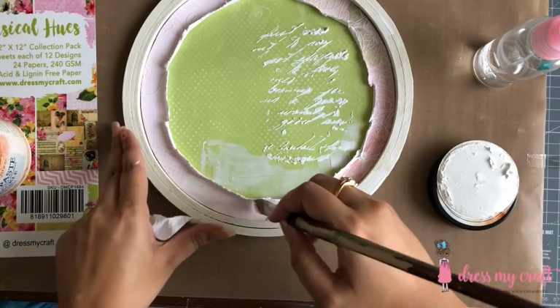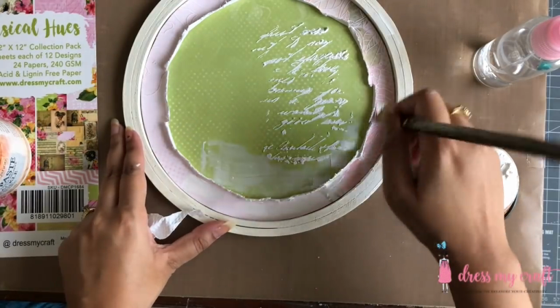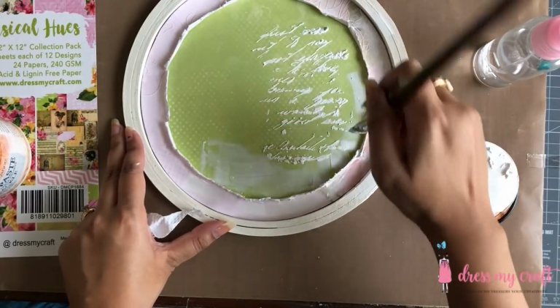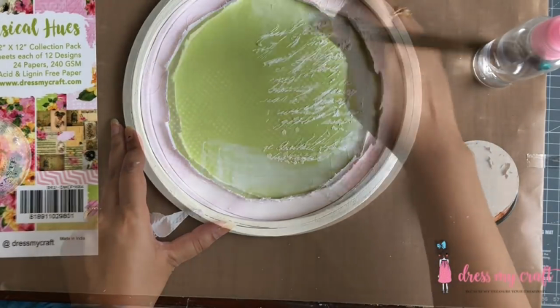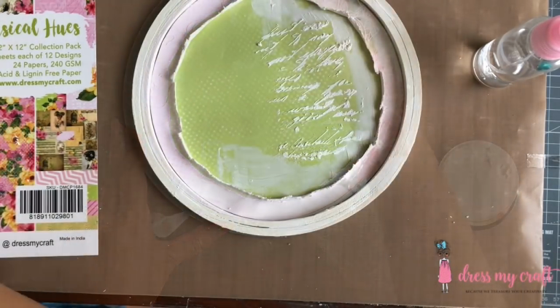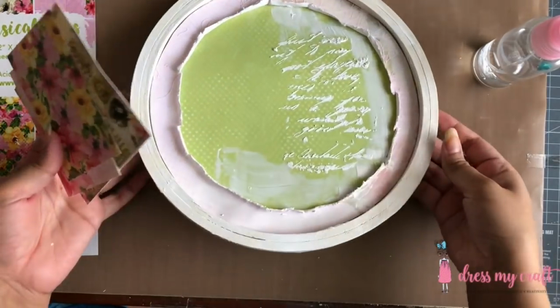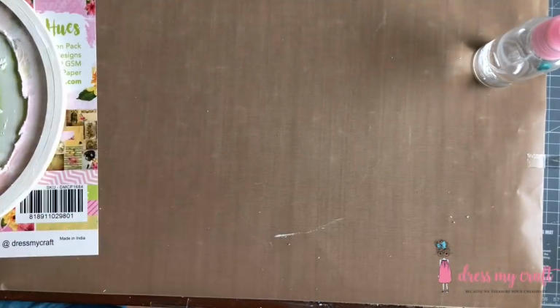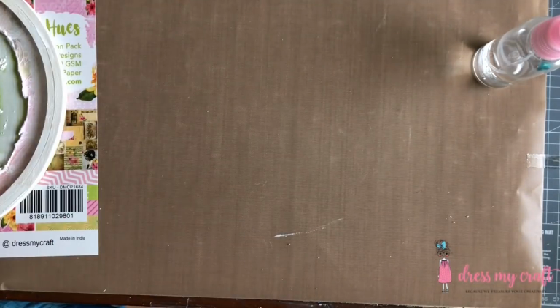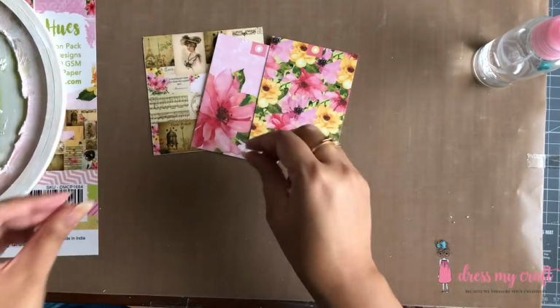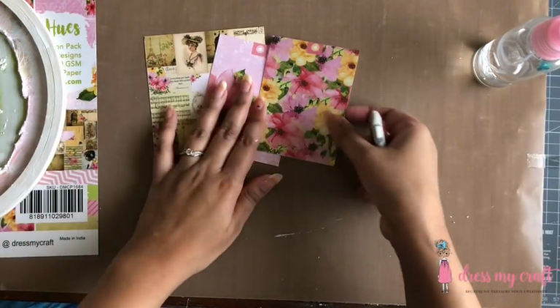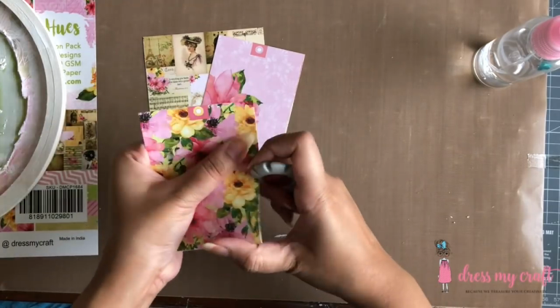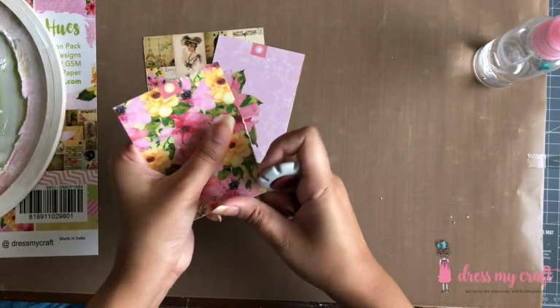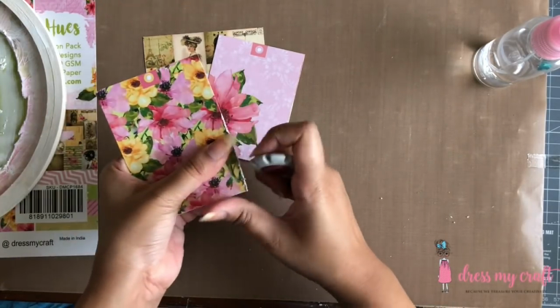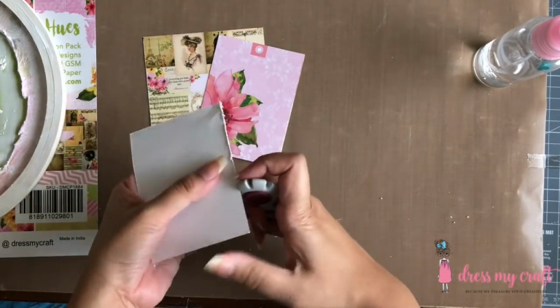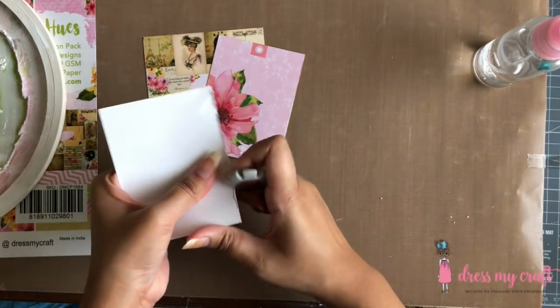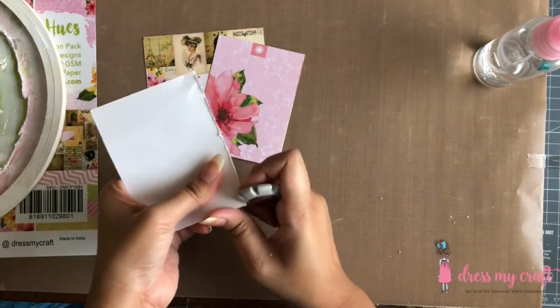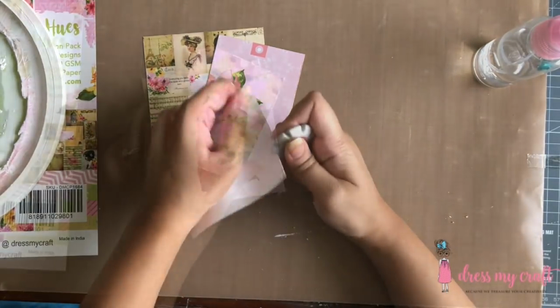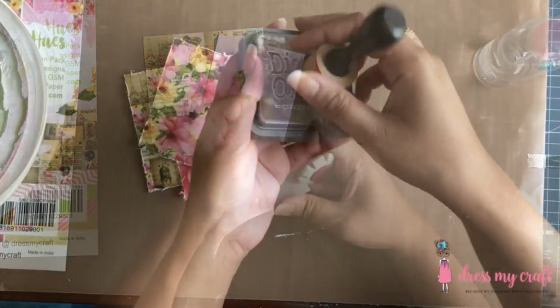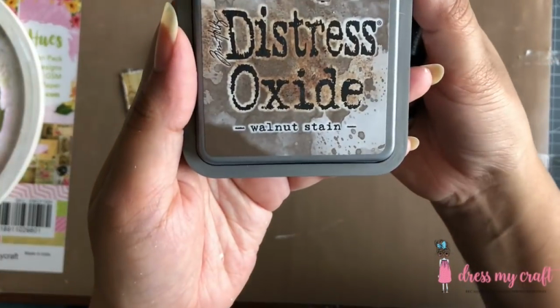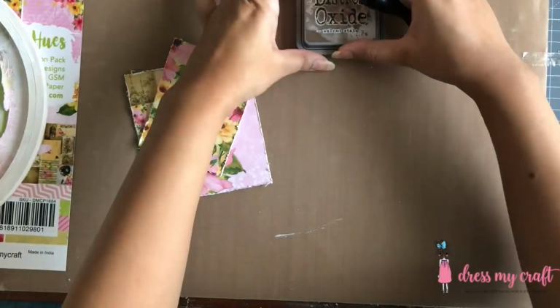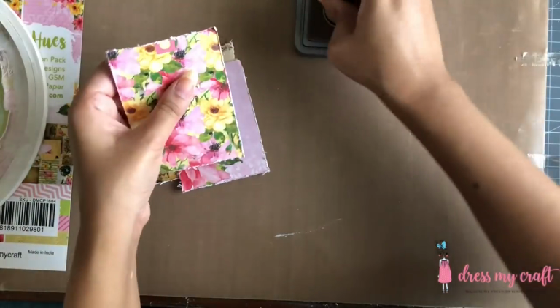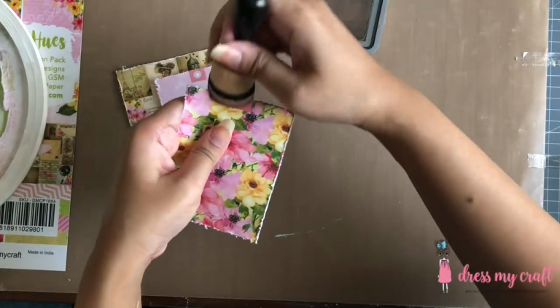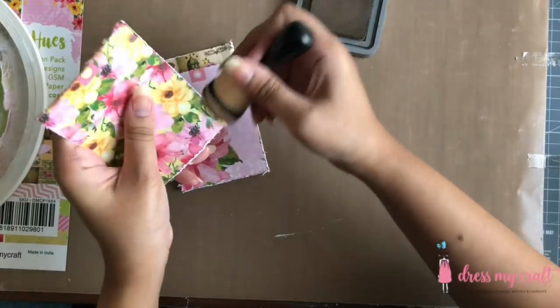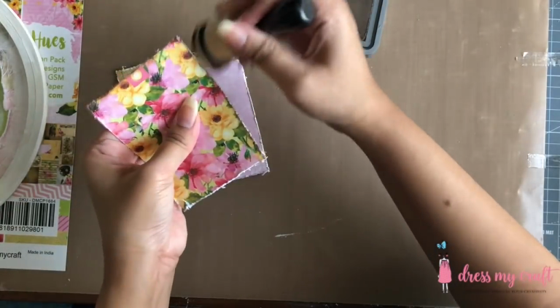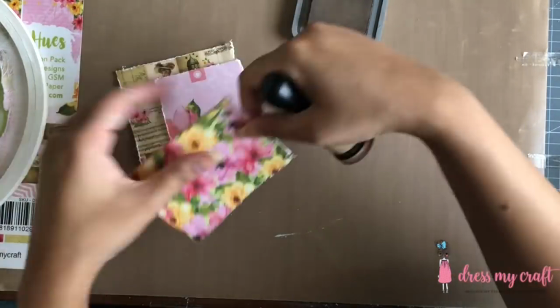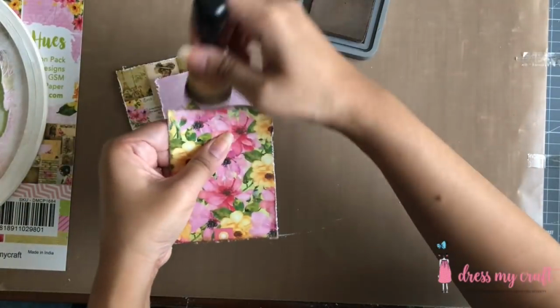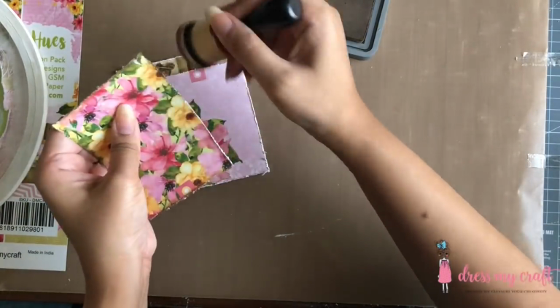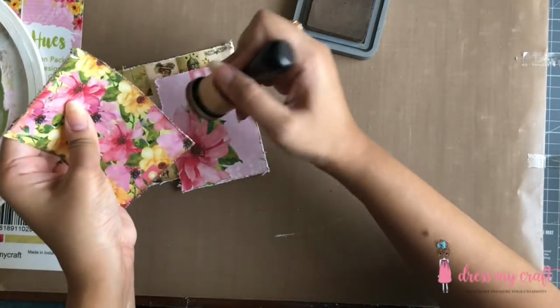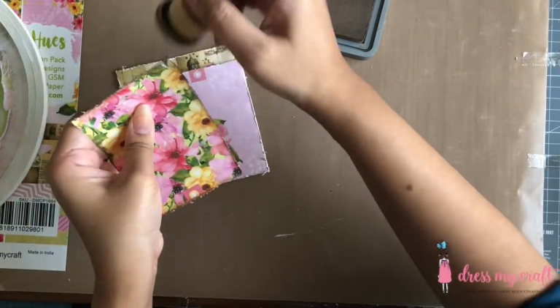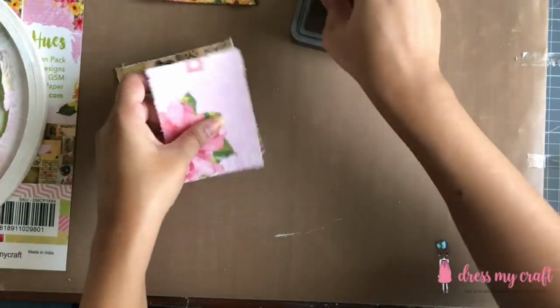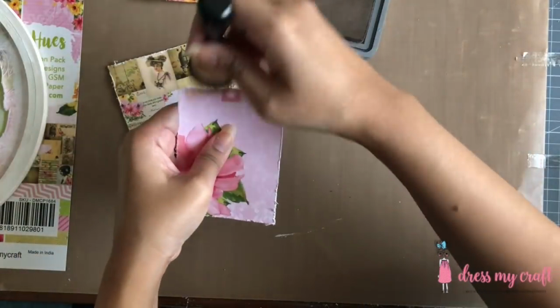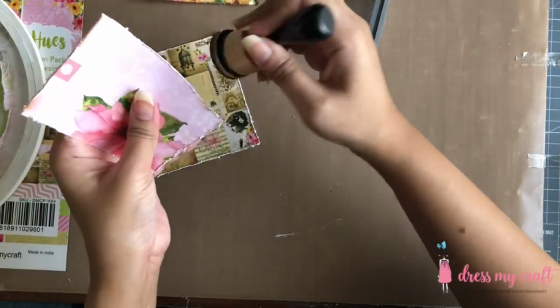While the texture paste dries, I am distressing the edges of the note cards. I am also inking the edges using distress oxide ink in the color walnut stain.